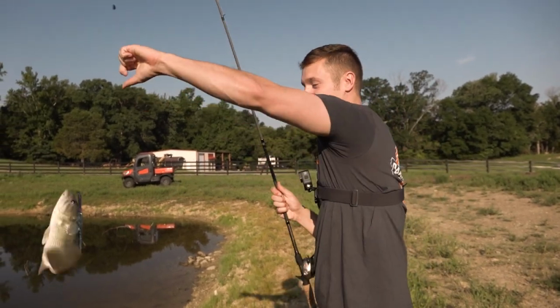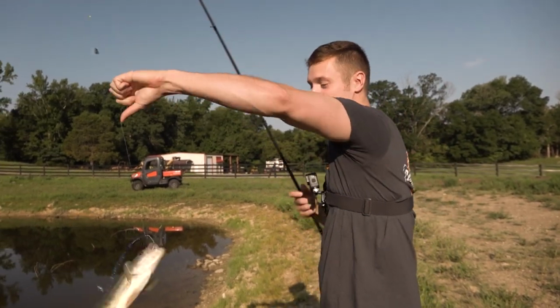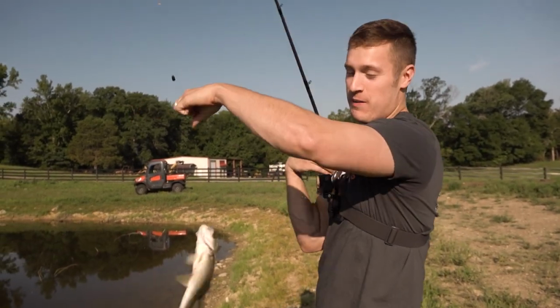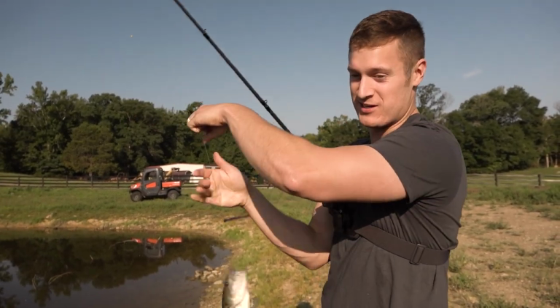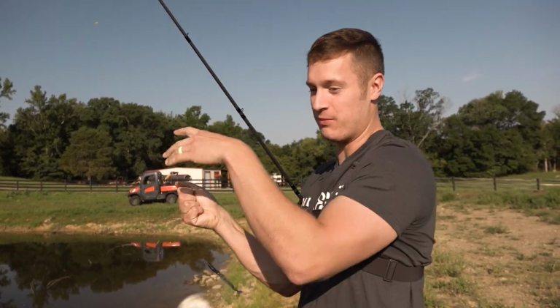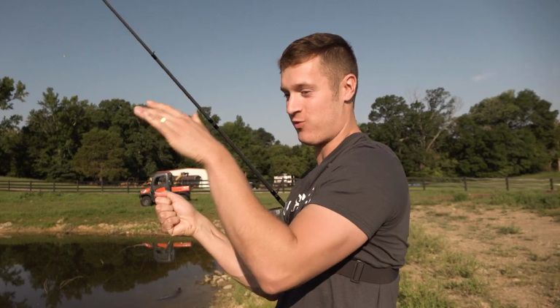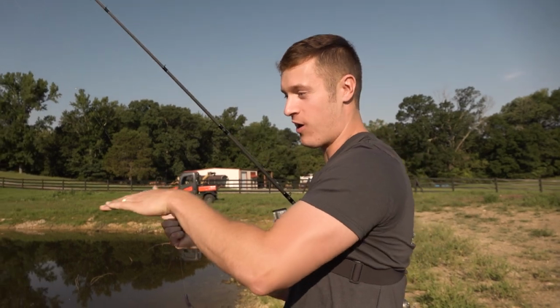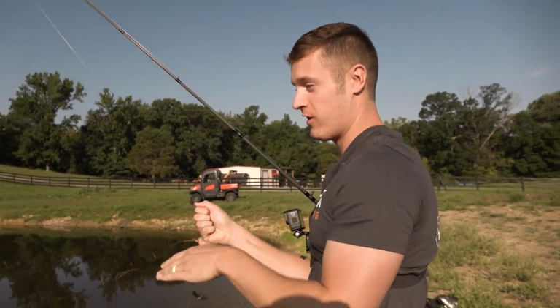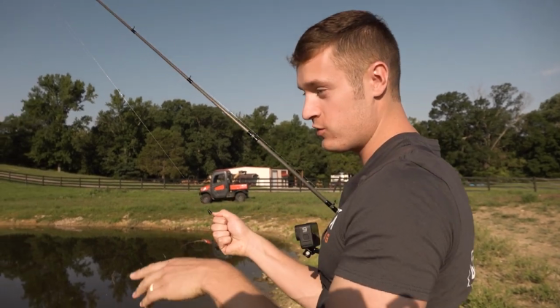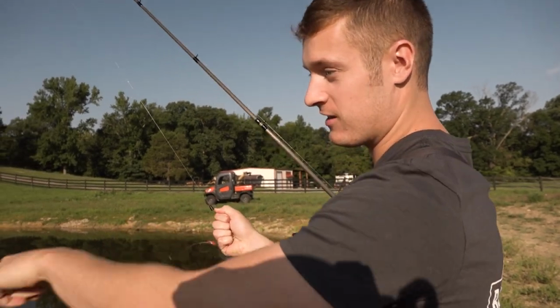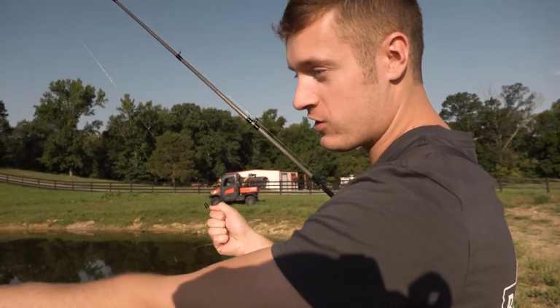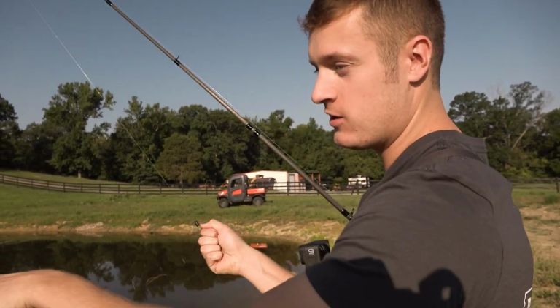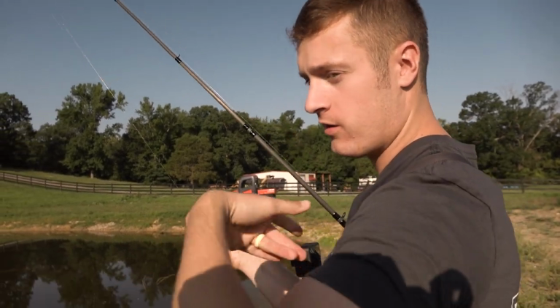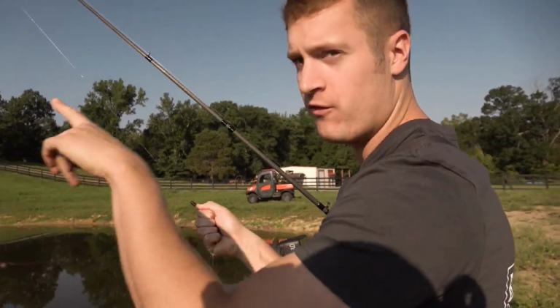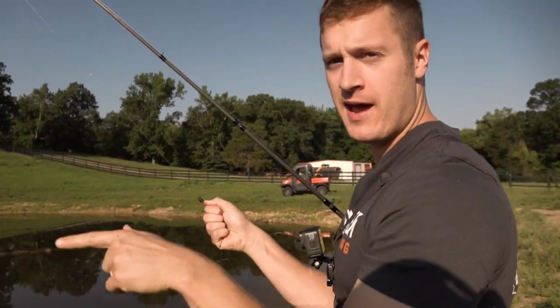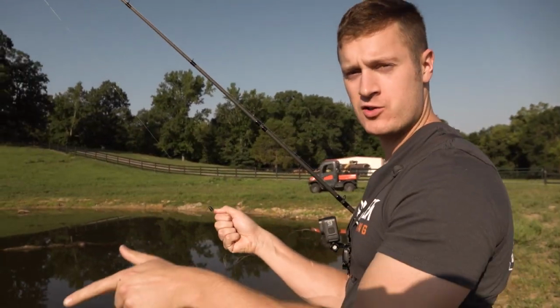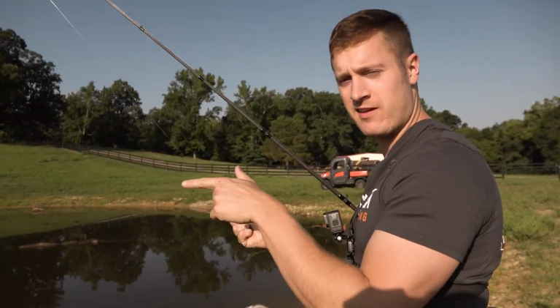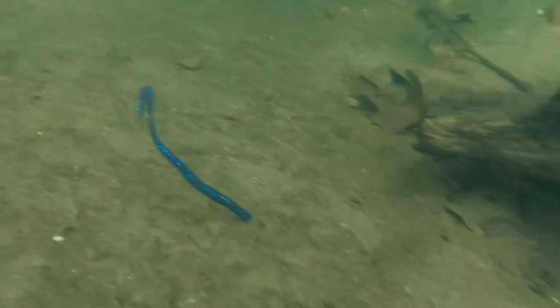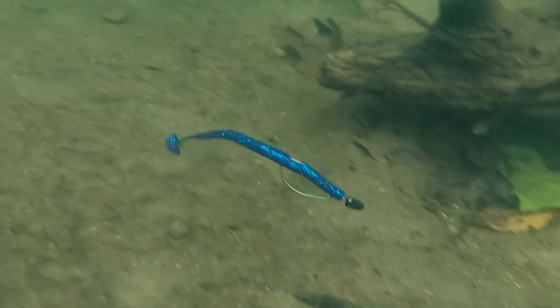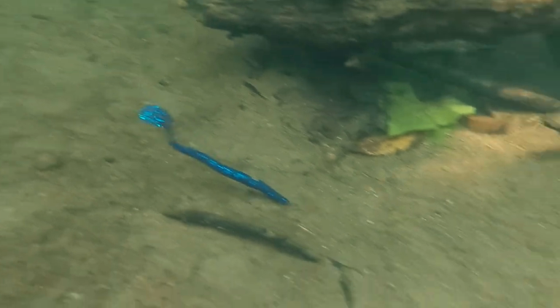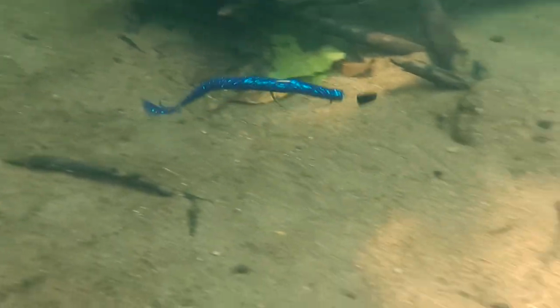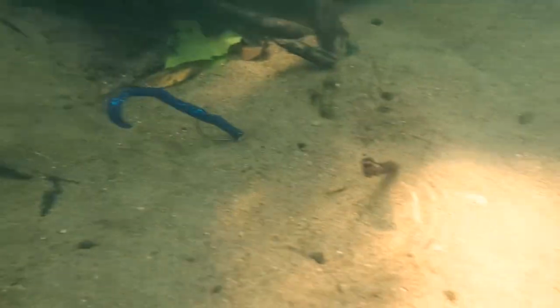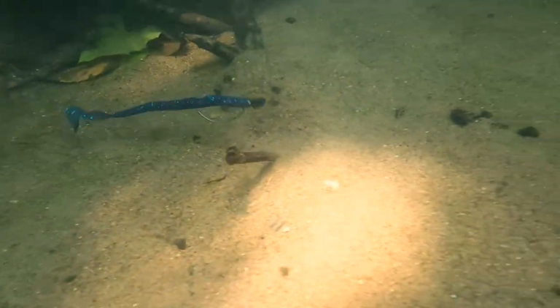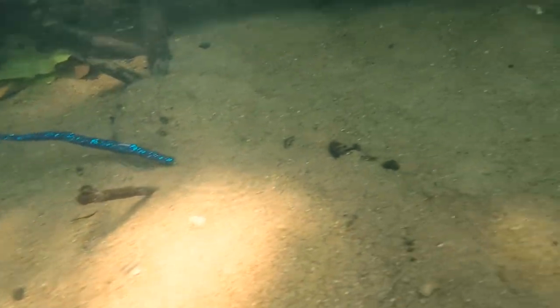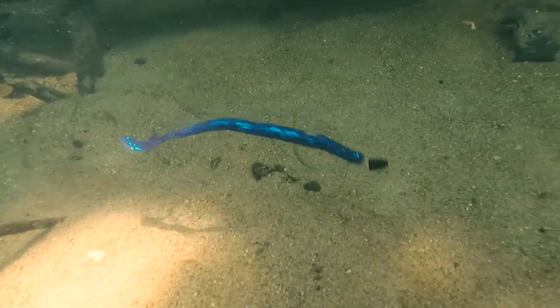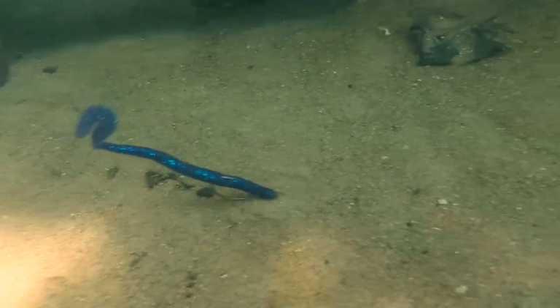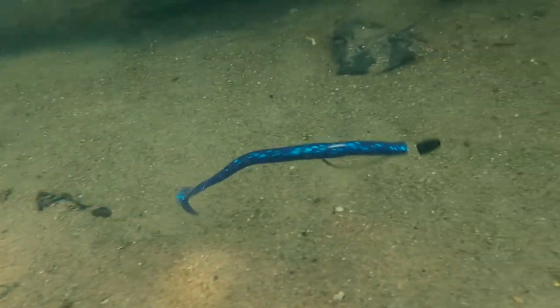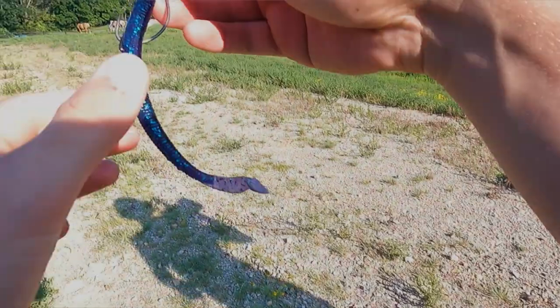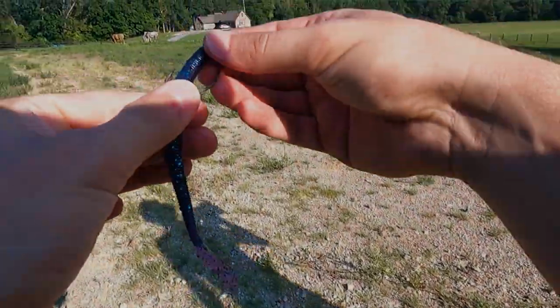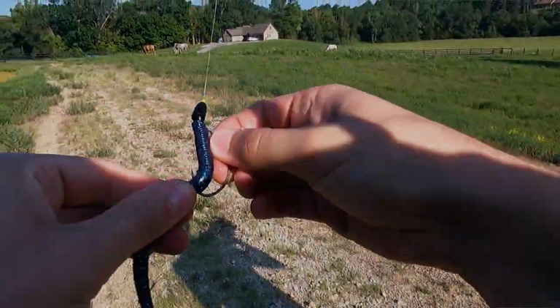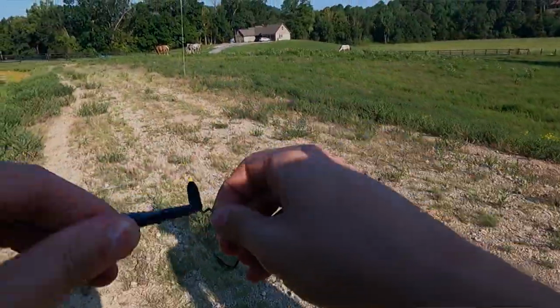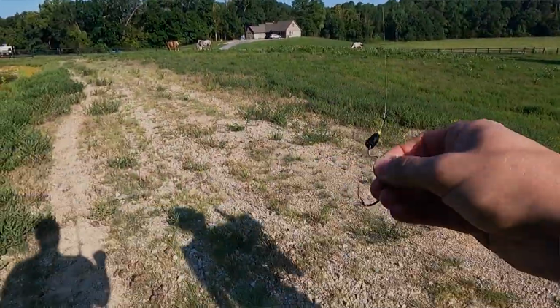The Thumping Dinger is the best bait to simply drag over cover. If you can see a log sitting in the water, flip it out there, drag it over, give it a little swim — just like this. He knocked the fire out of it! Well, he tore up my Thumping Dinger. Let me show you how to rig one of these up.